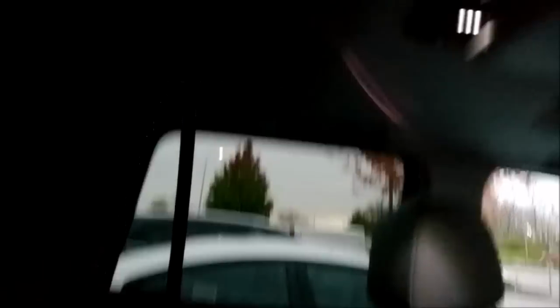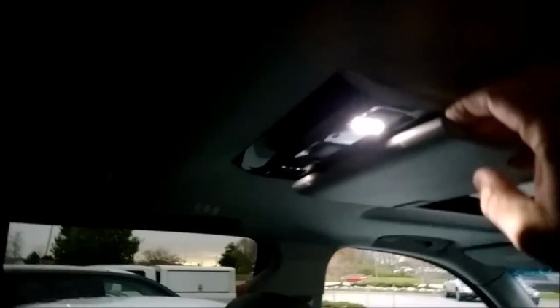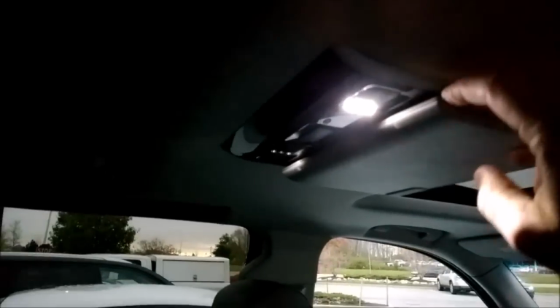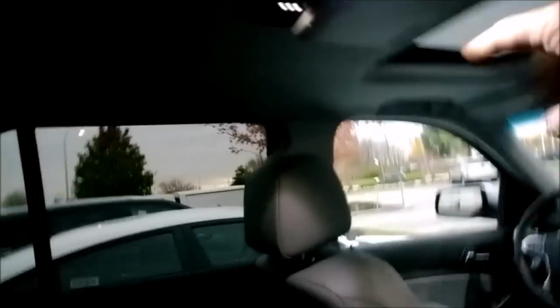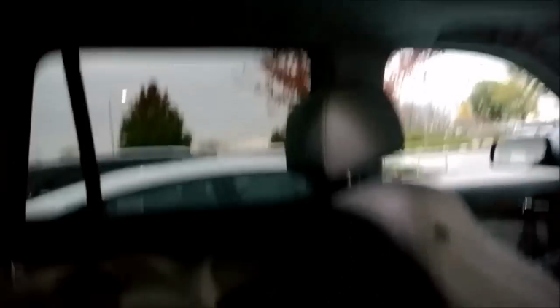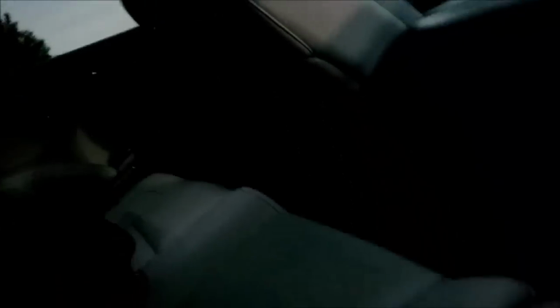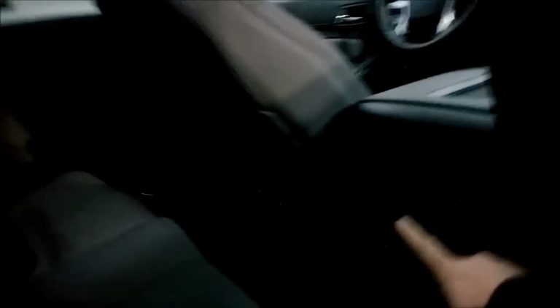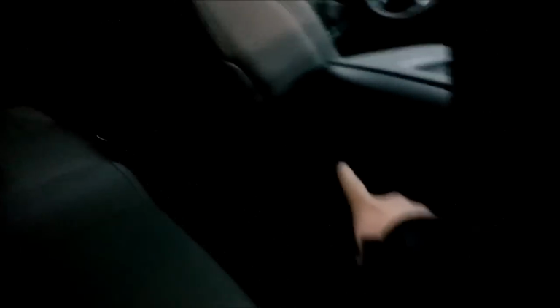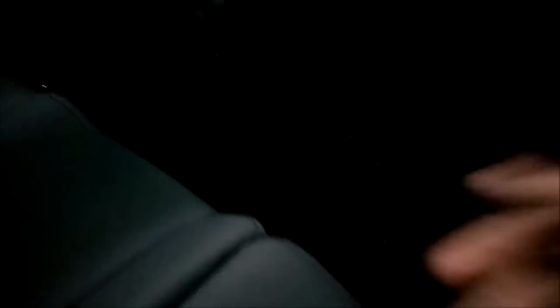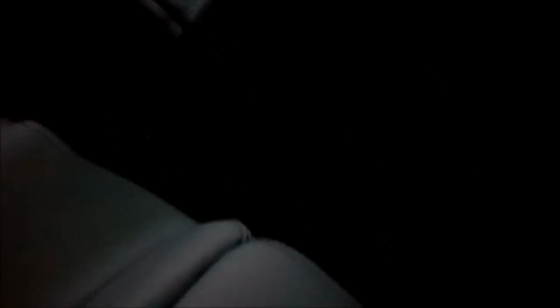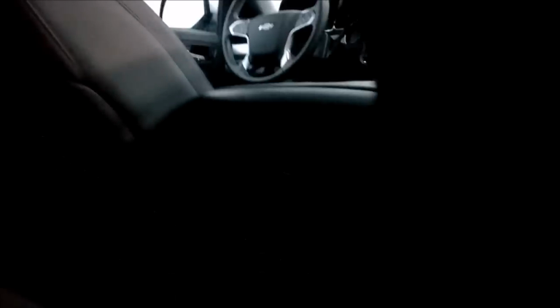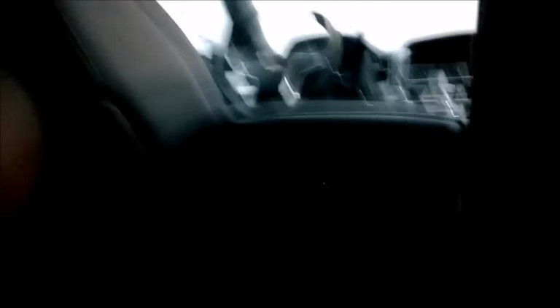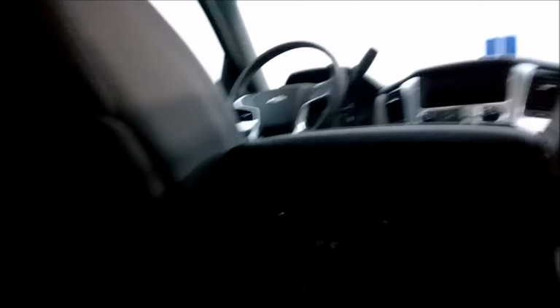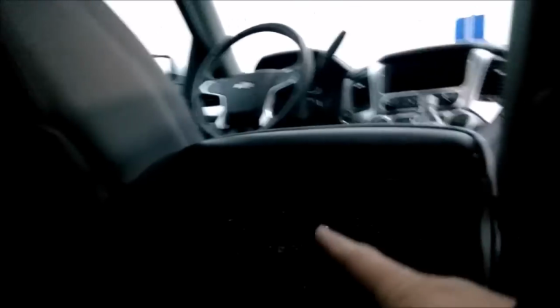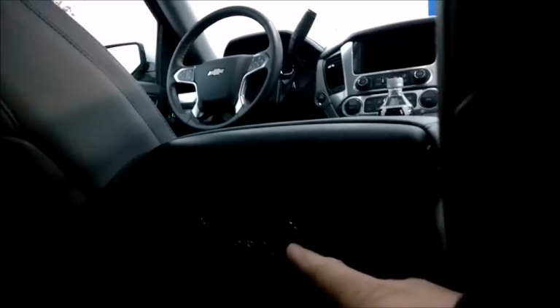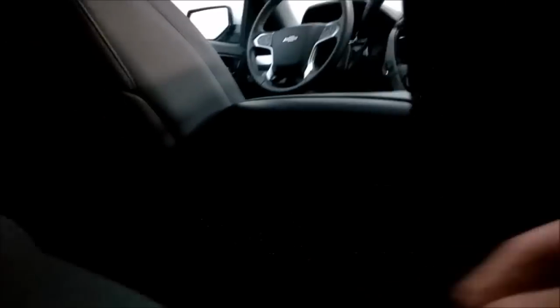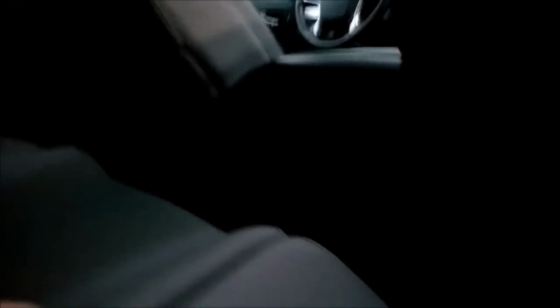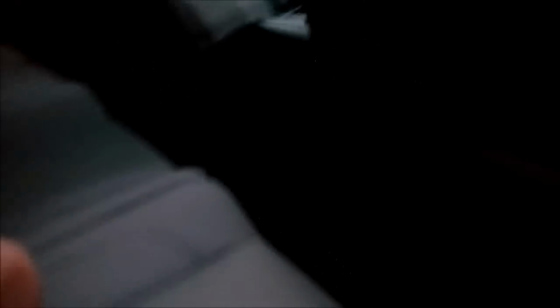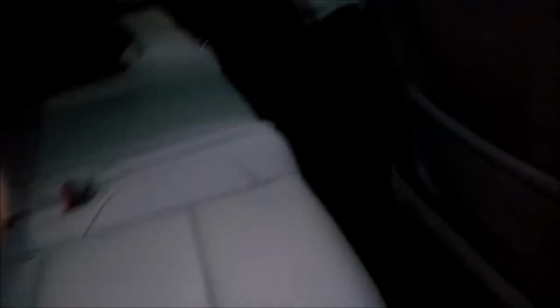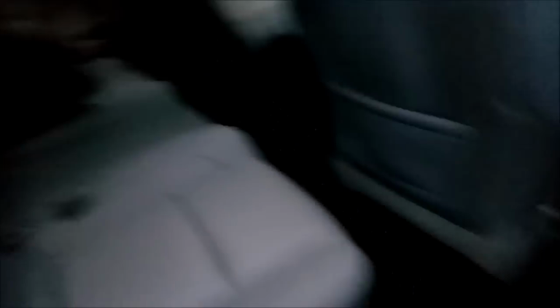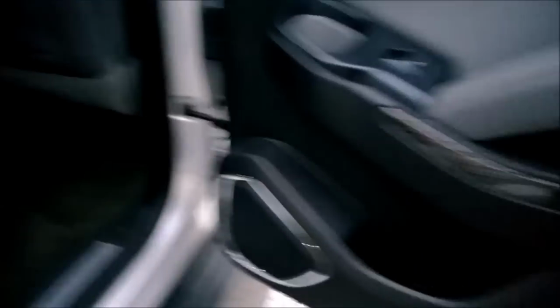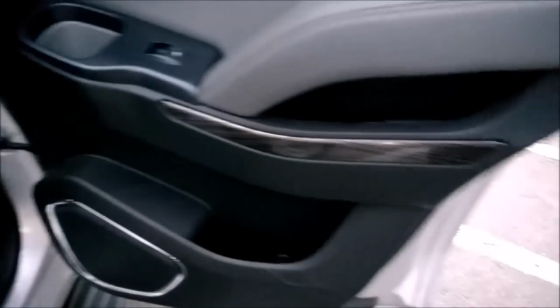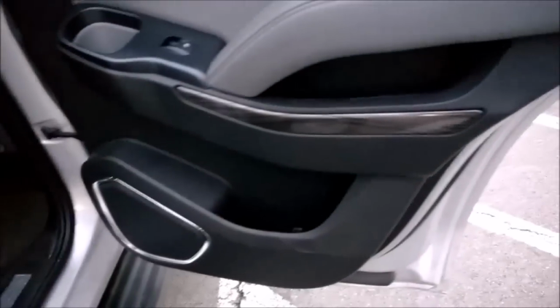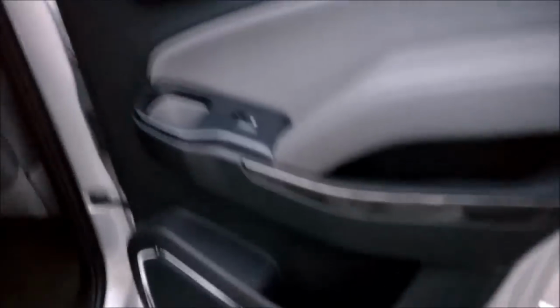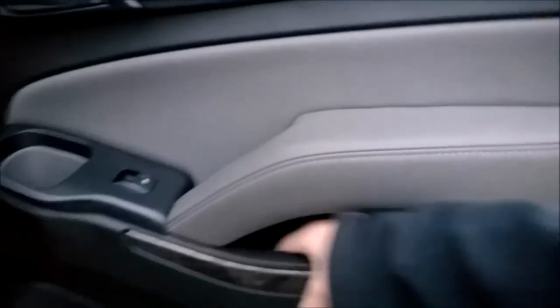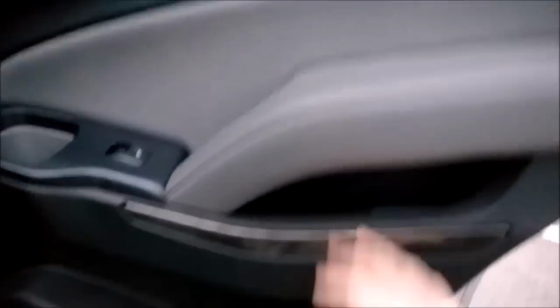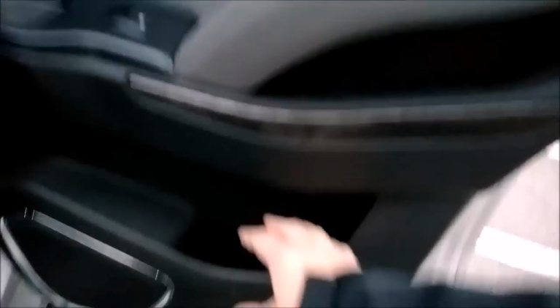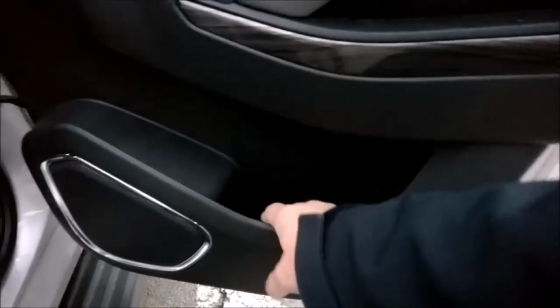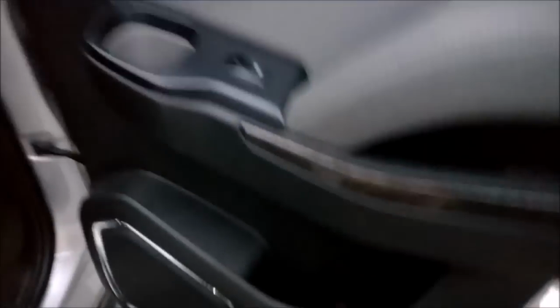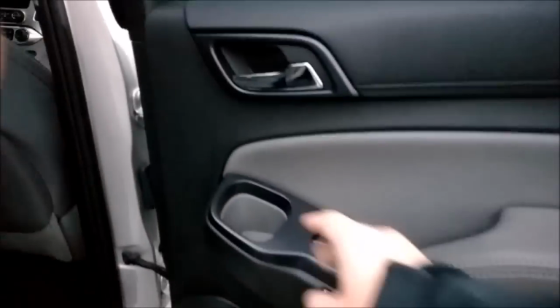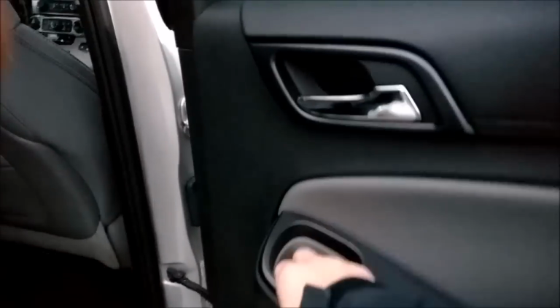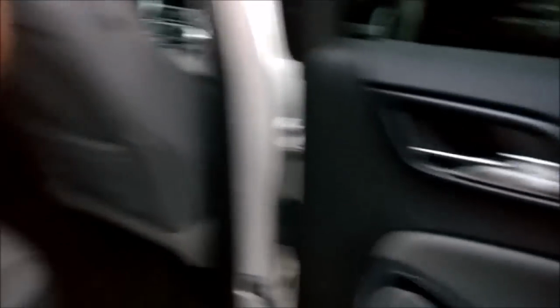We have a fold-down screen and a full-on set of cables and entertainment back here. A little hard to see. Bins everywhere, containers everywhere — a little one there, a little one there, a little one there.